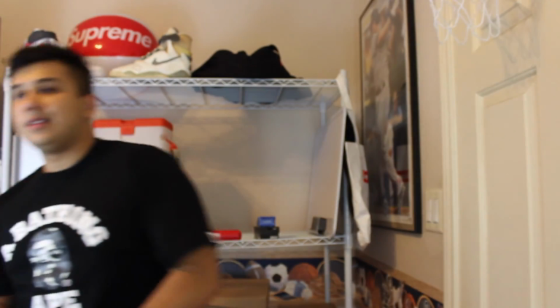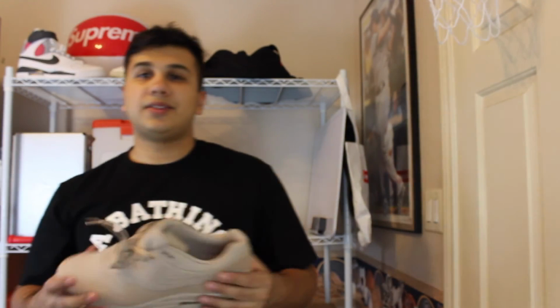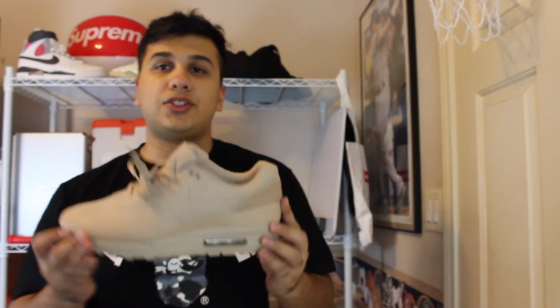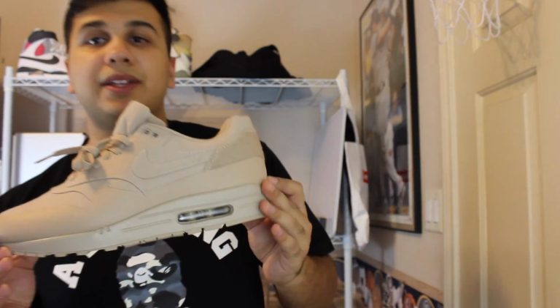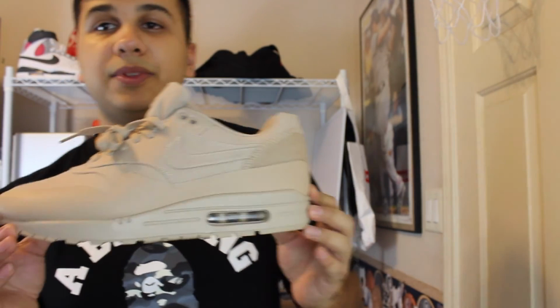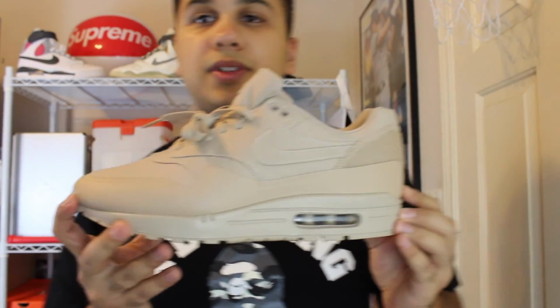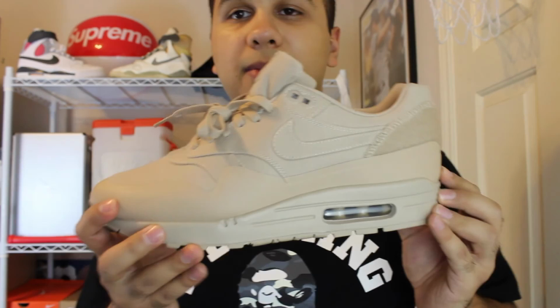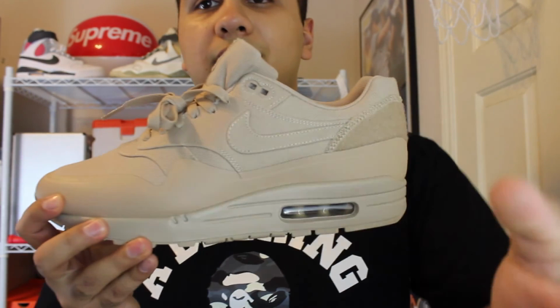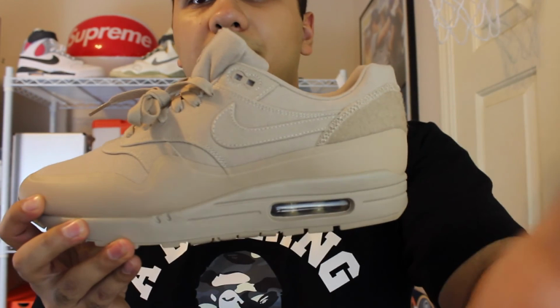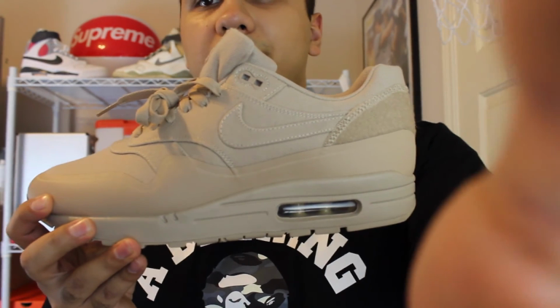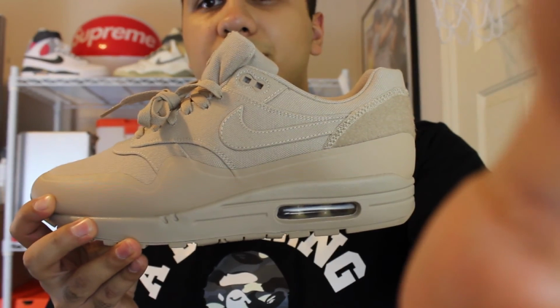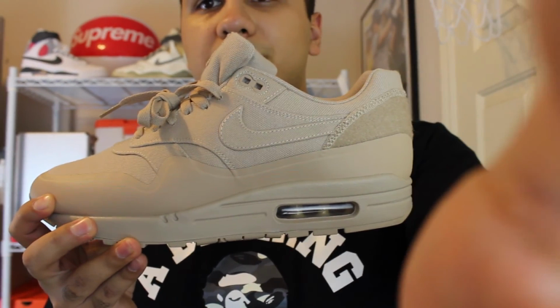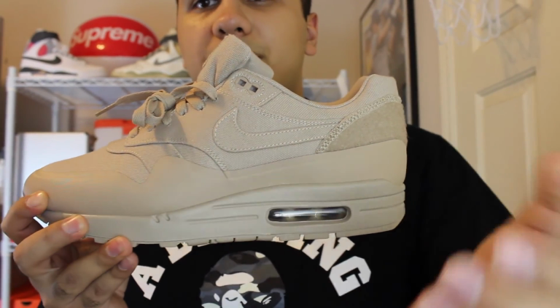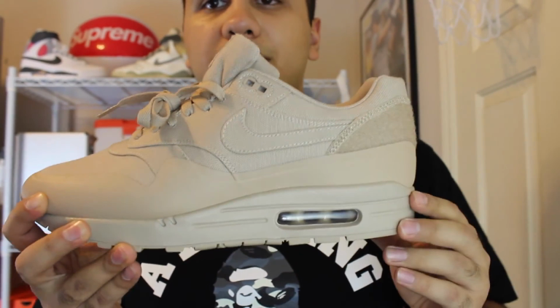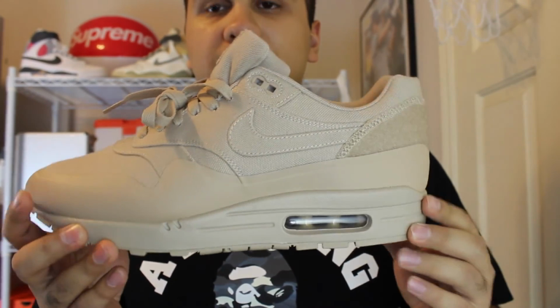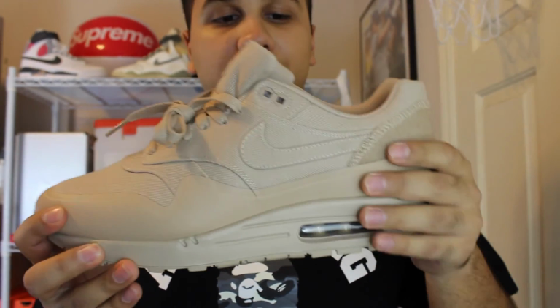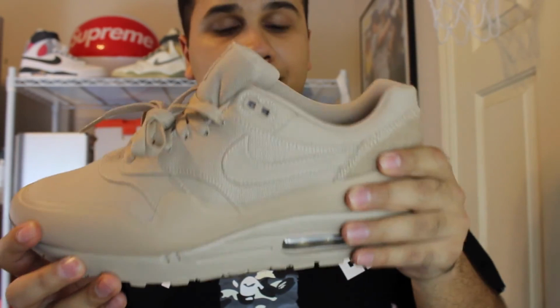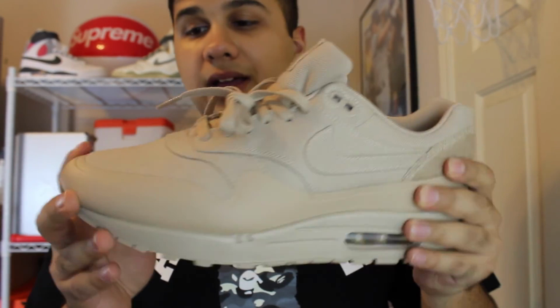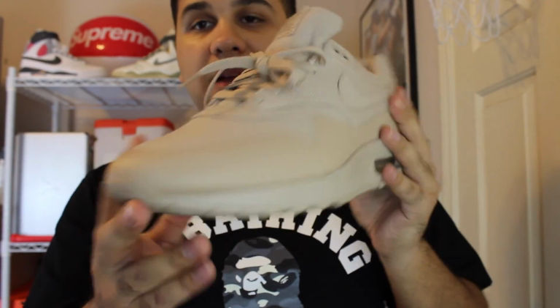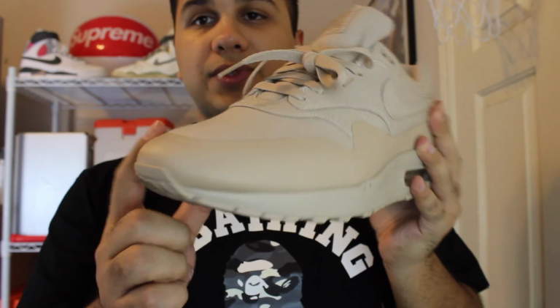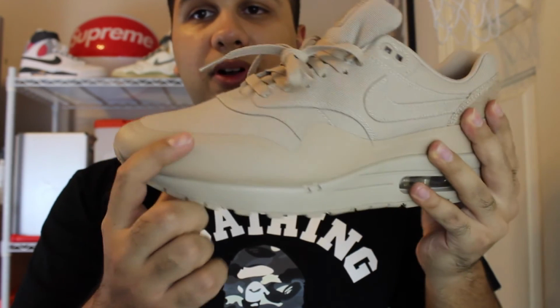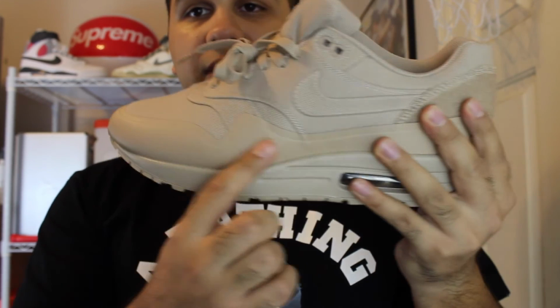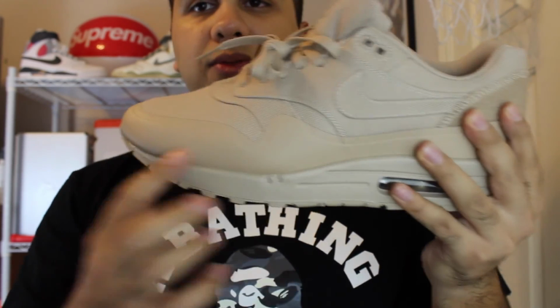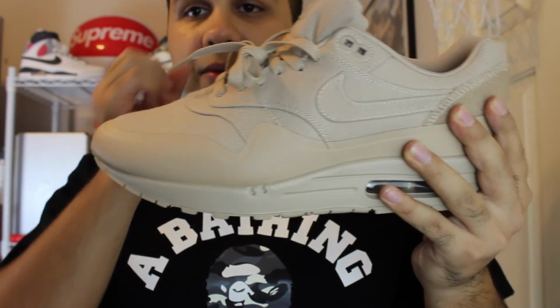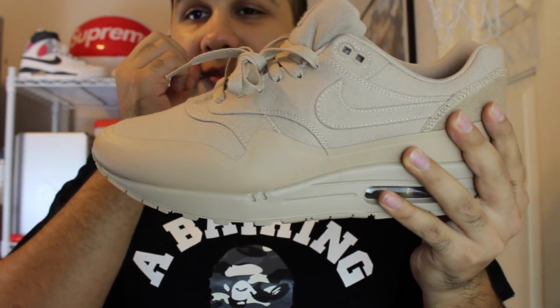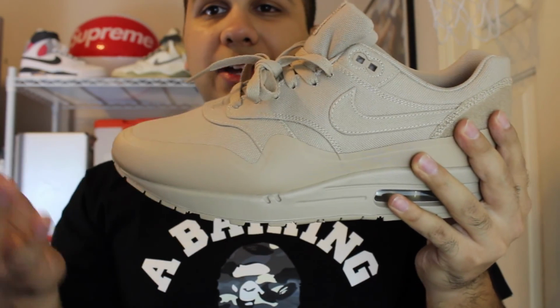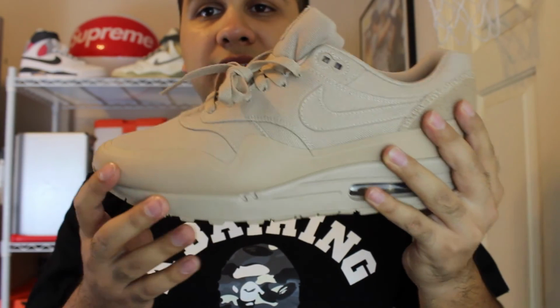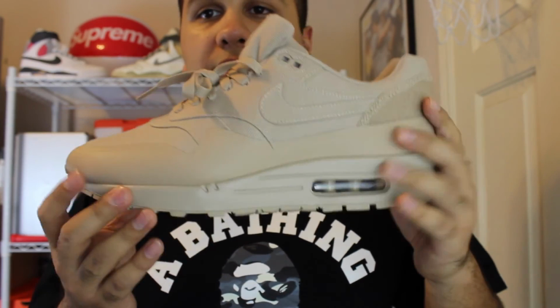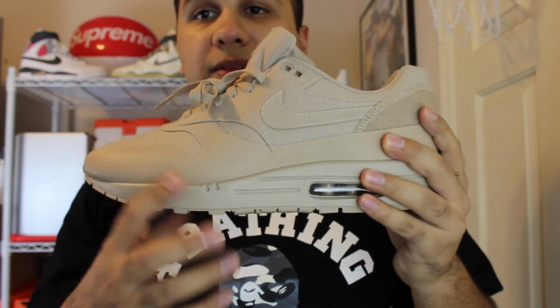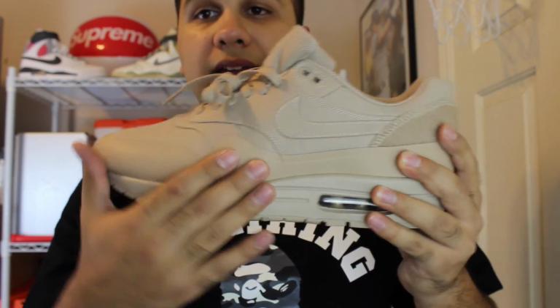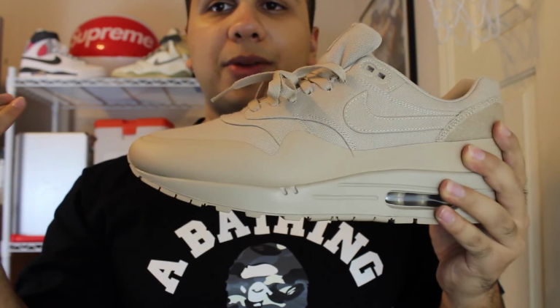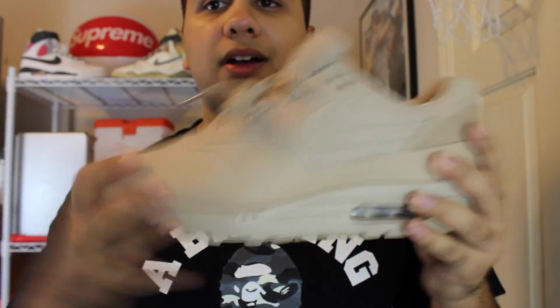The details all on the shoe — I picked these up used off eBay. Not too upset with the quality on these; they're very nice. It has a hyperfused upper all around. So if something were to happen, like if you got mud on them or they got wet, it'll just wipe right off.